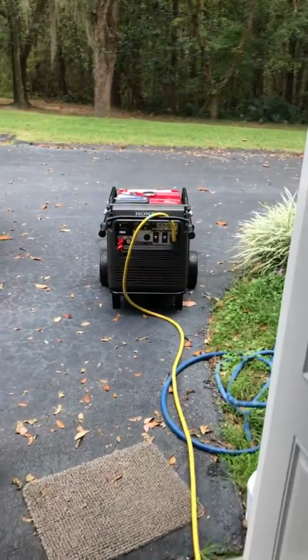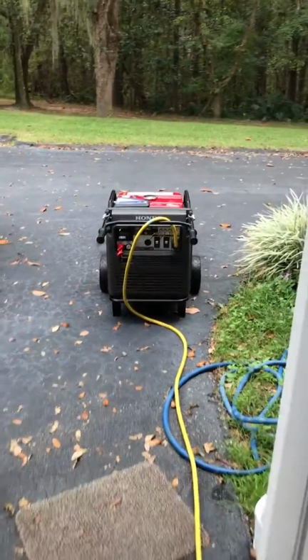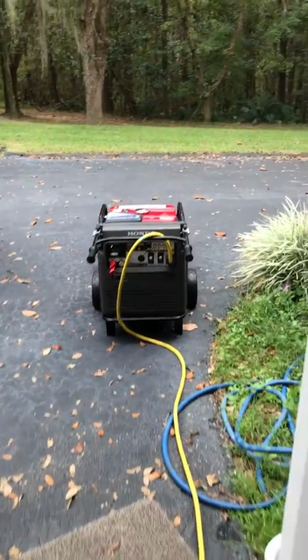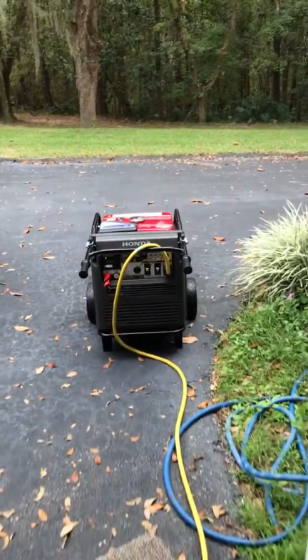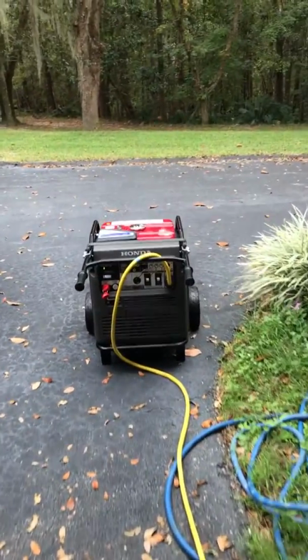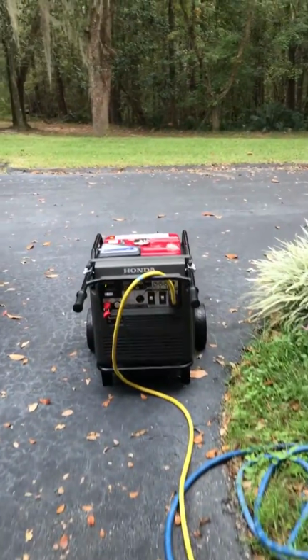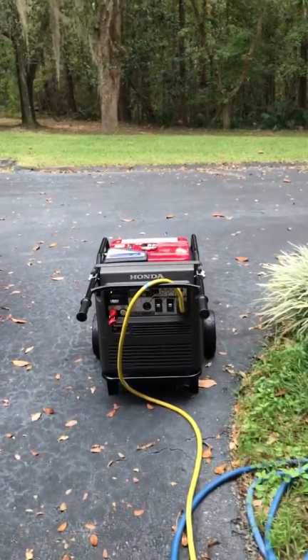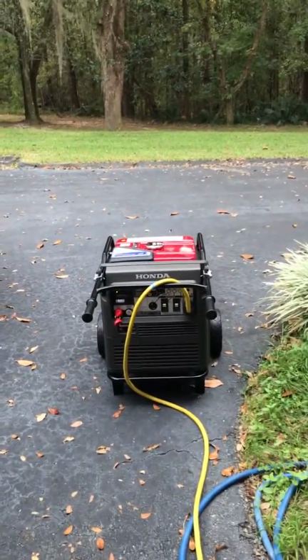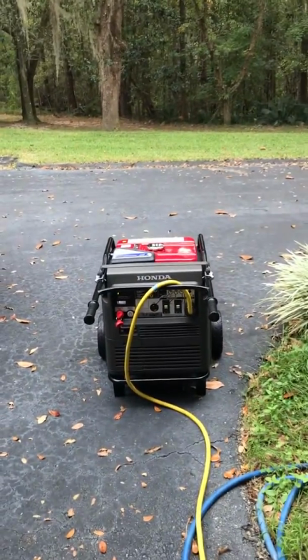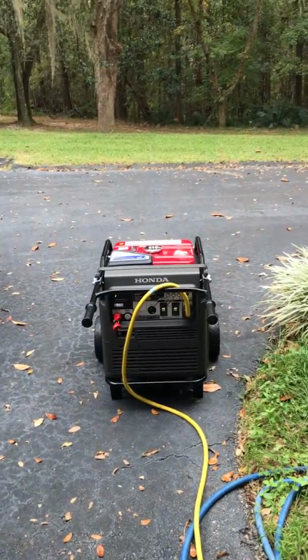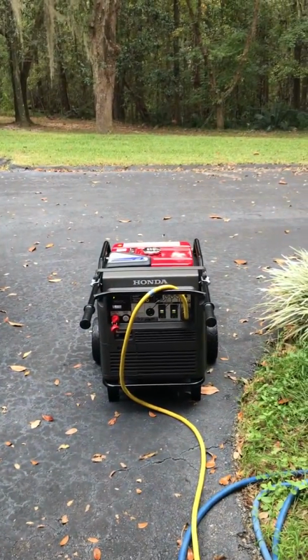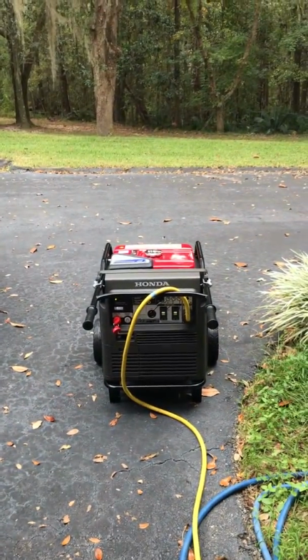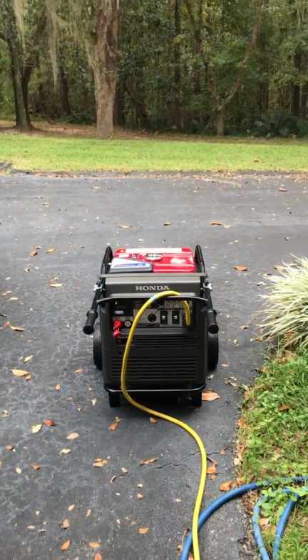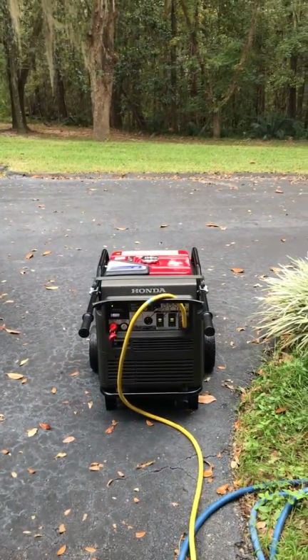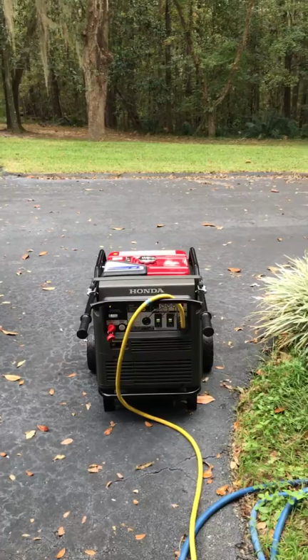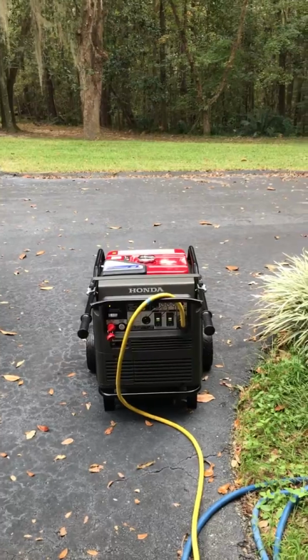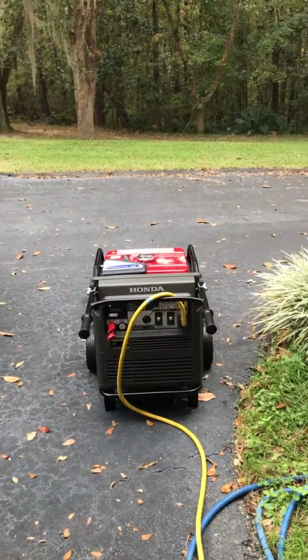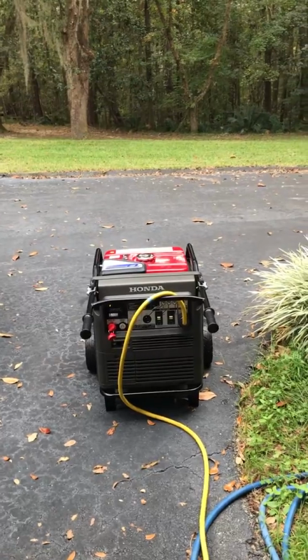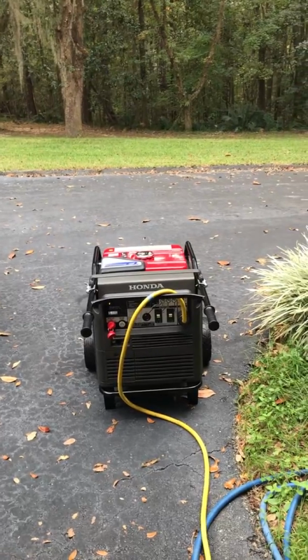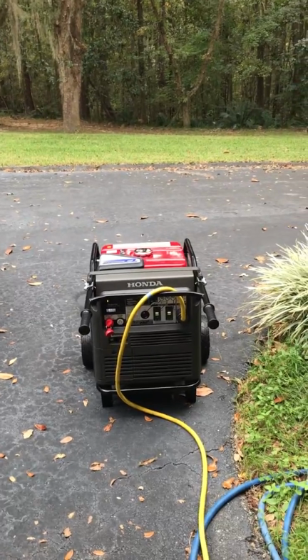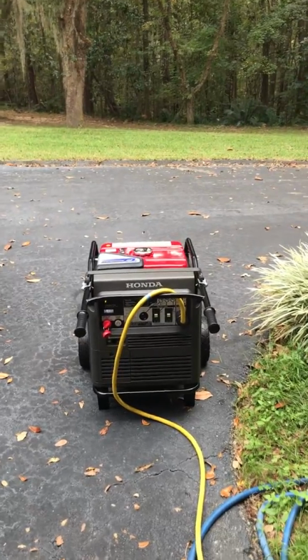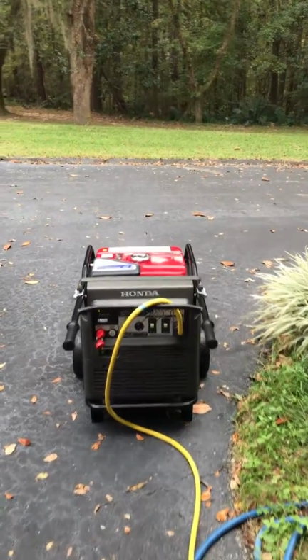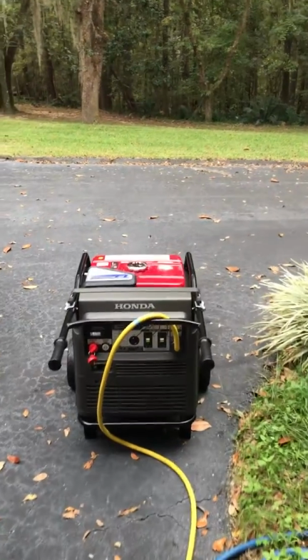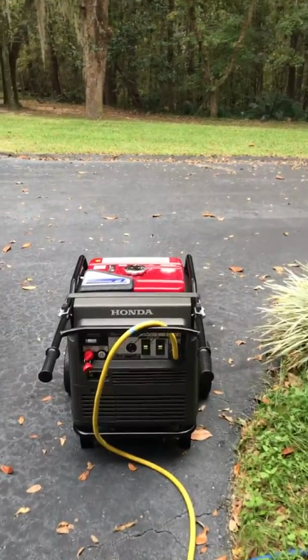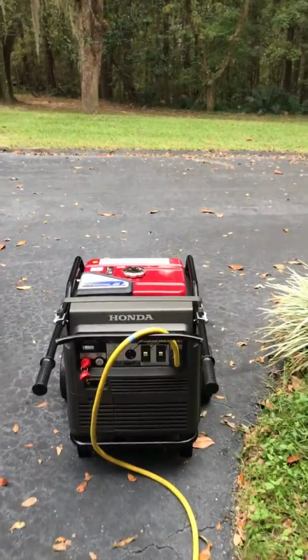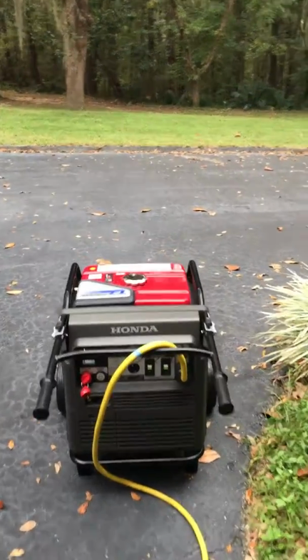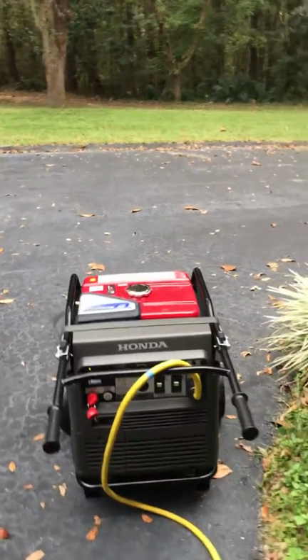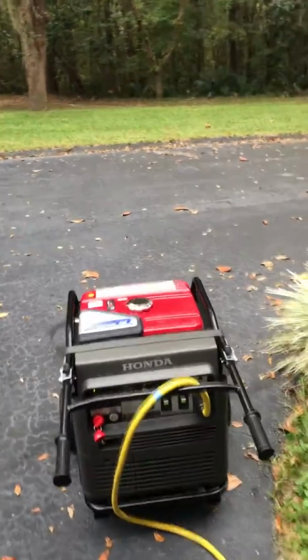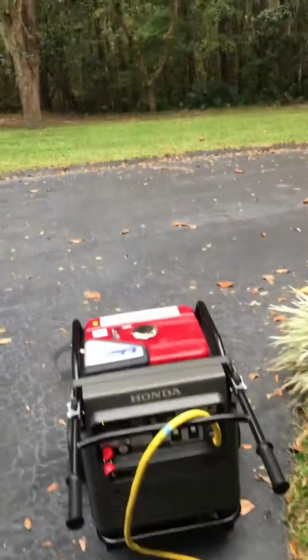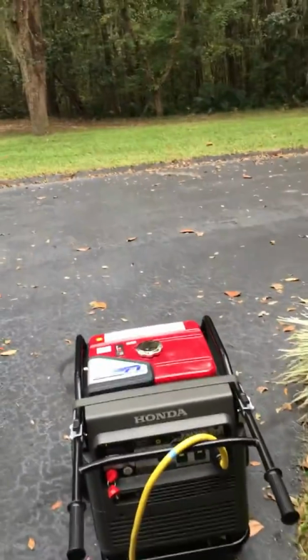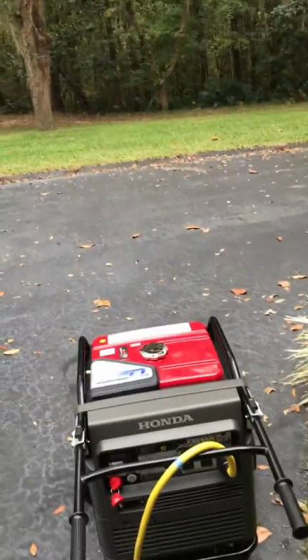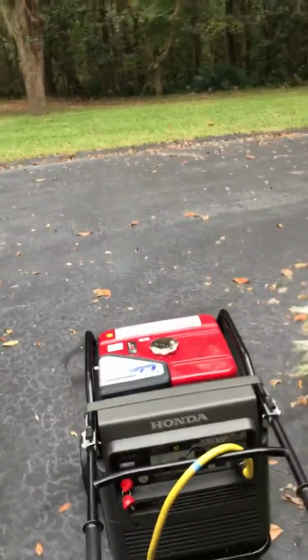This gets us through all the storms. I'm in love with my little Honda 7000 — it's a fabulous generator. I would recommend it to anybody — really nice unit.